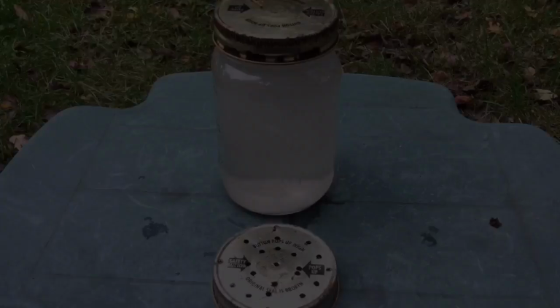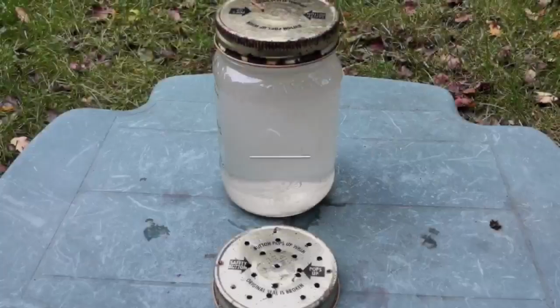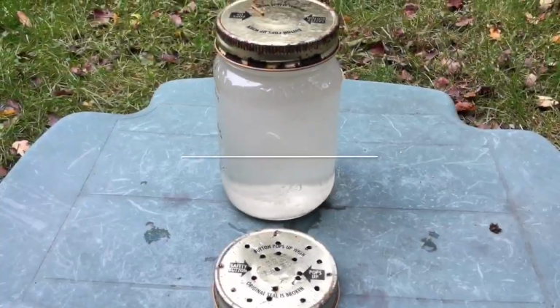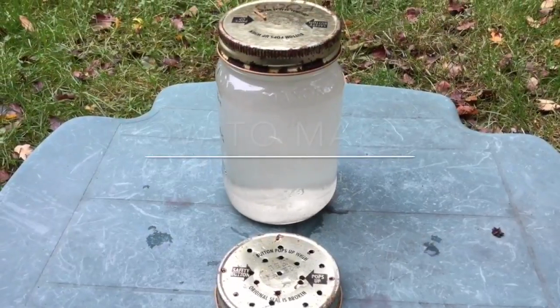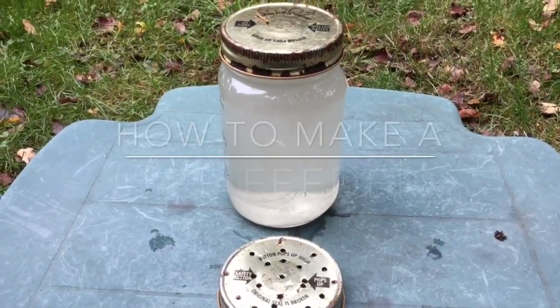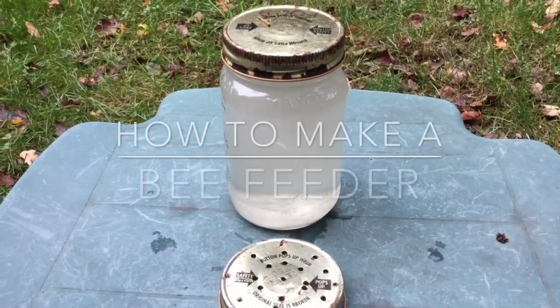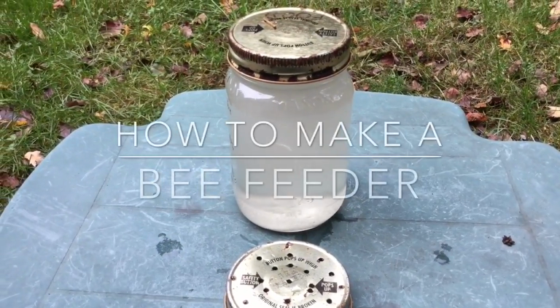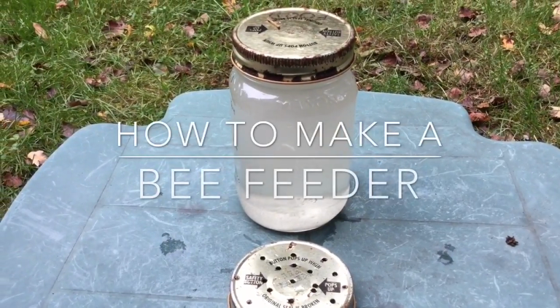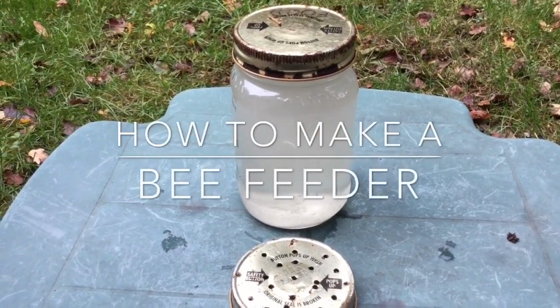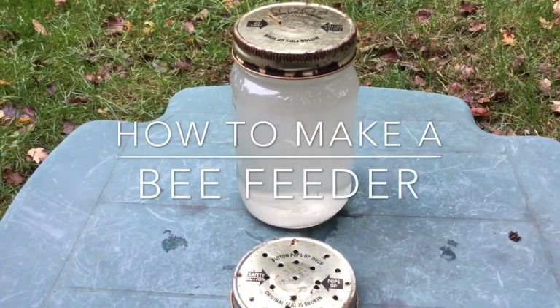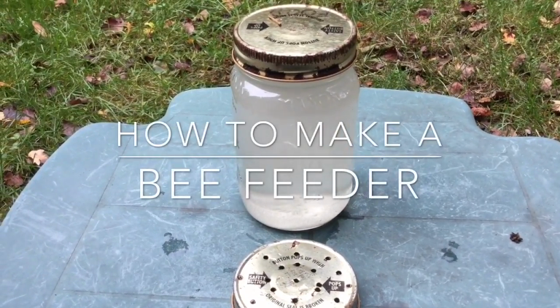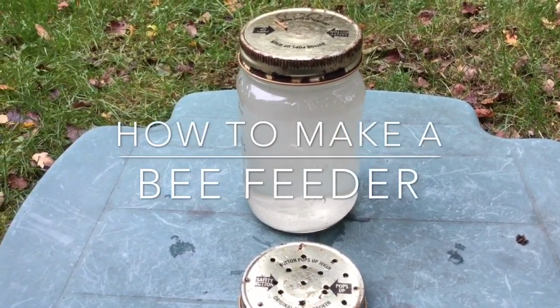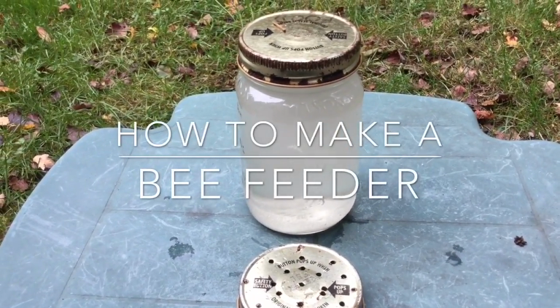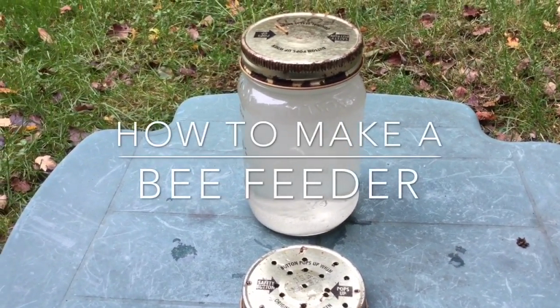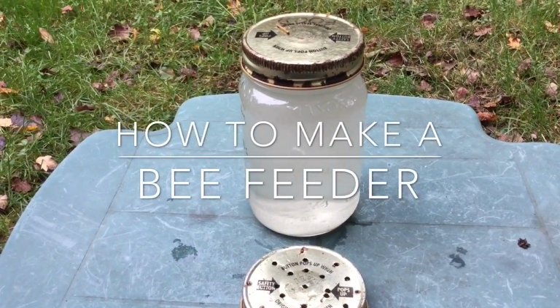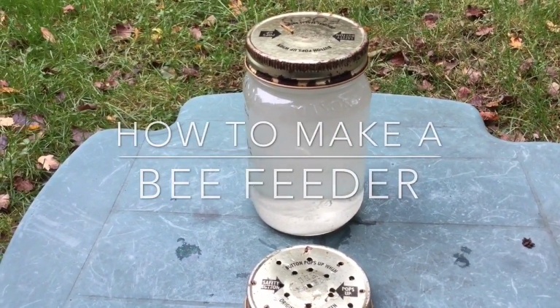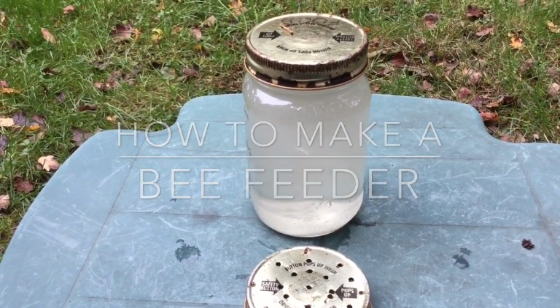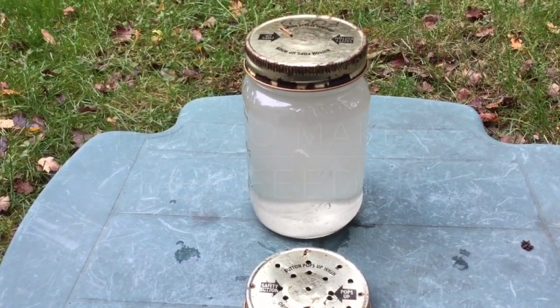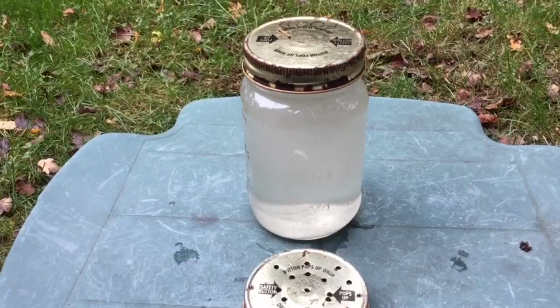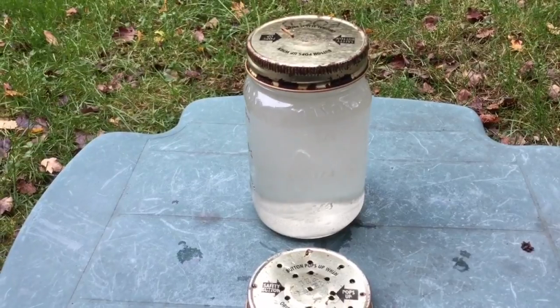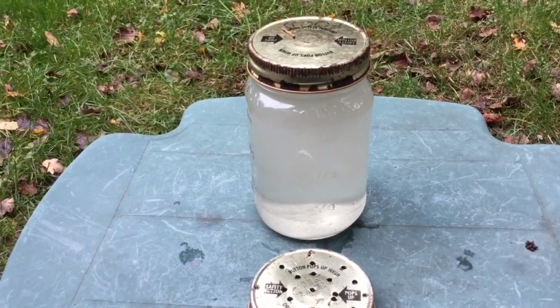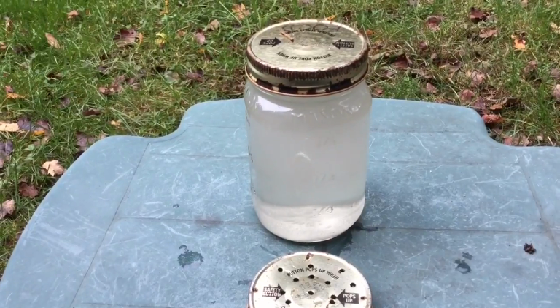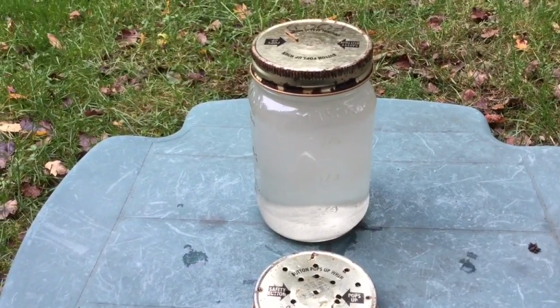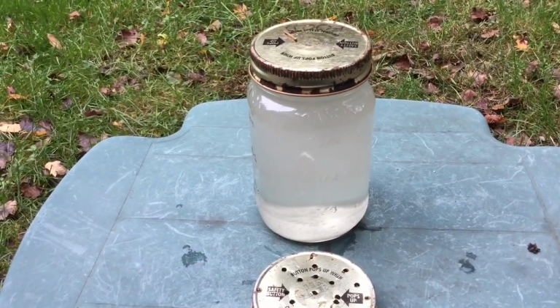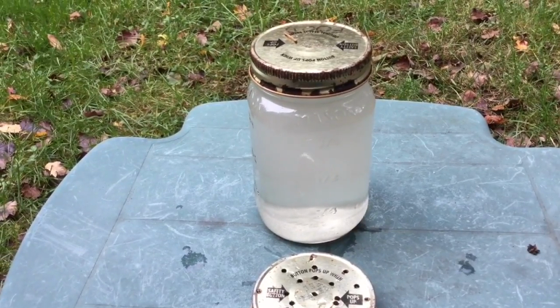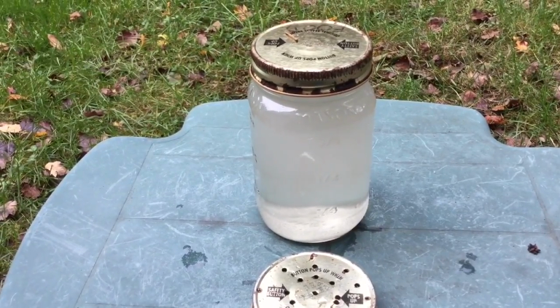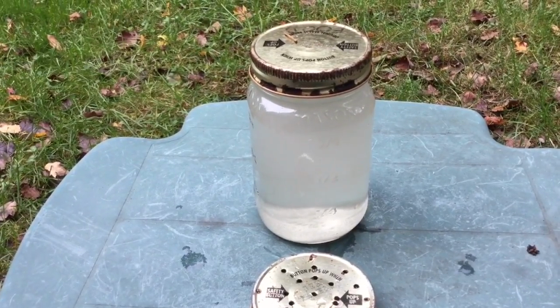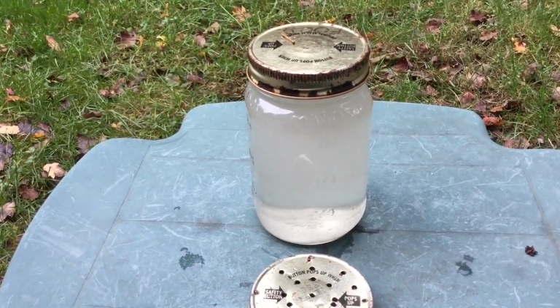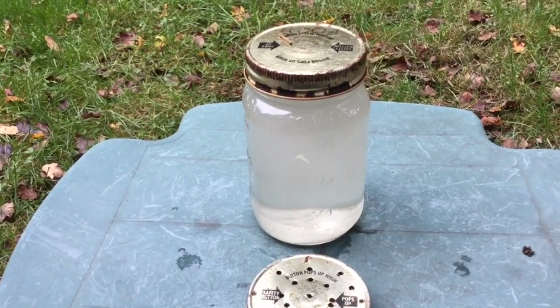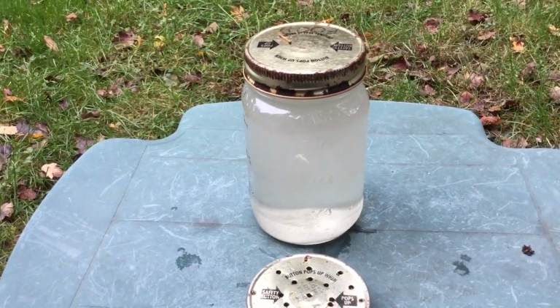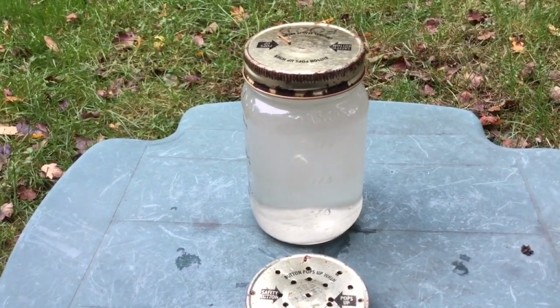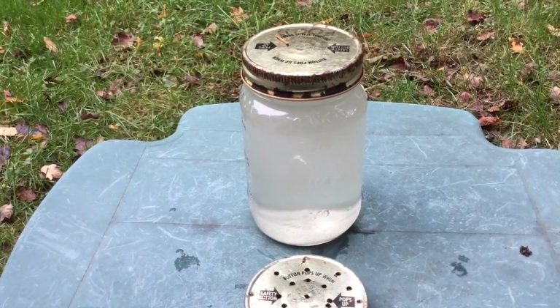This is how Chris made the bee feeder. We use an old mason jar — this one I had salsa in. Bees like their sugar water to be a lot stronger than hummingbirds.